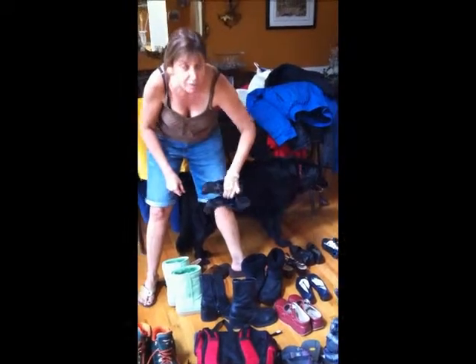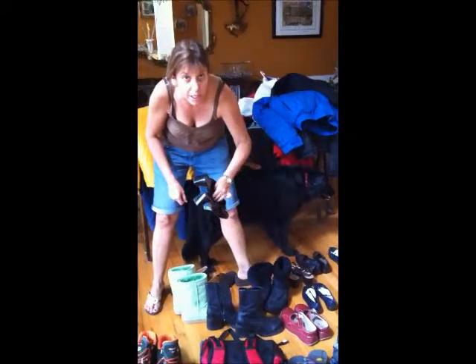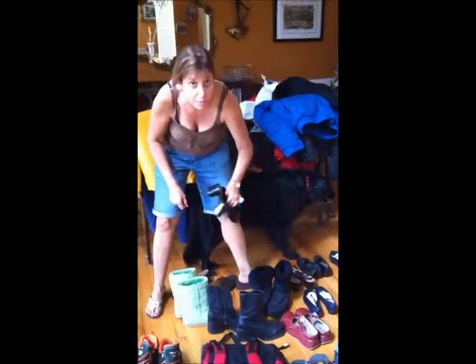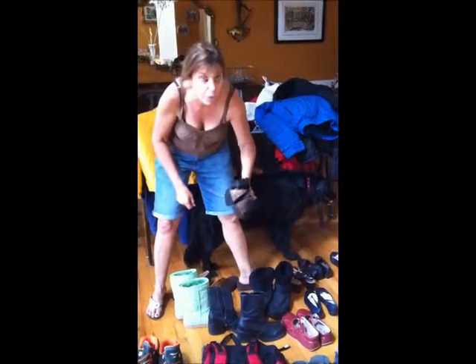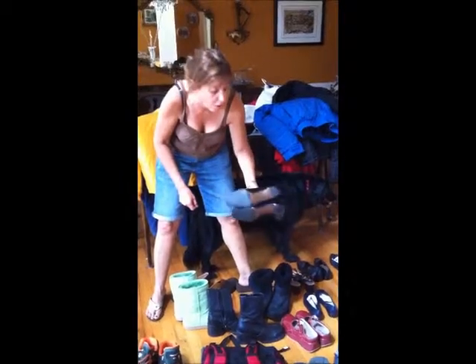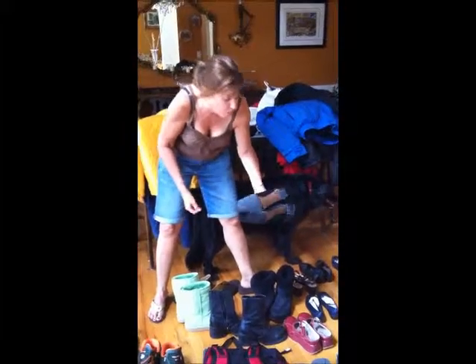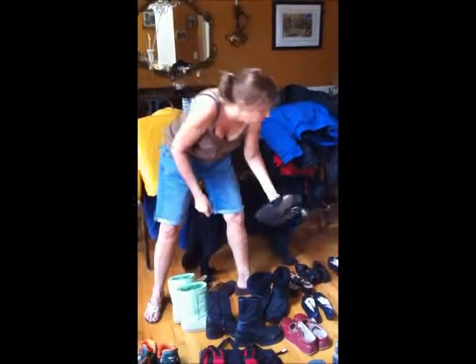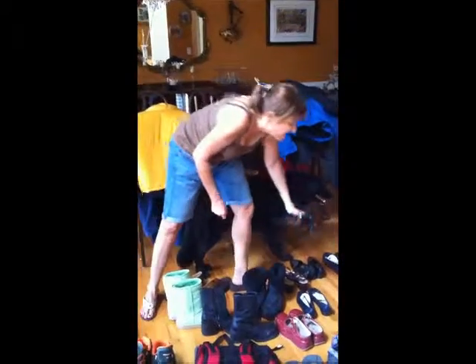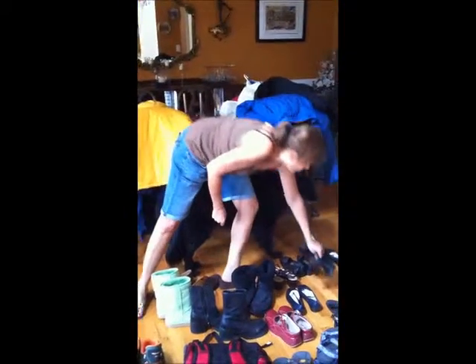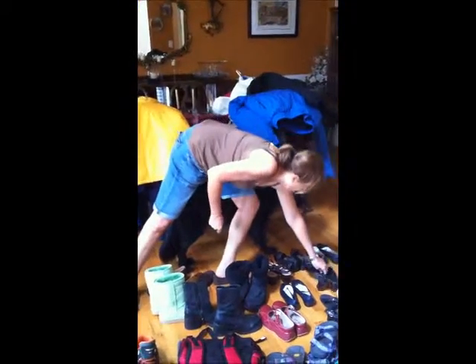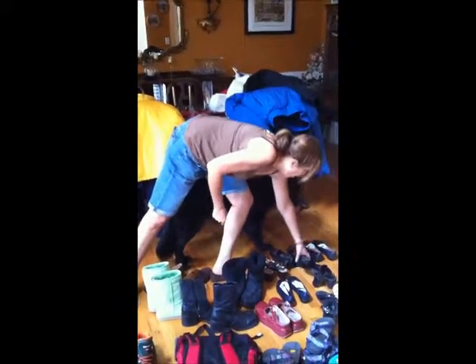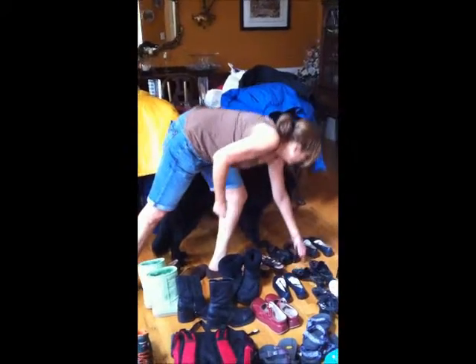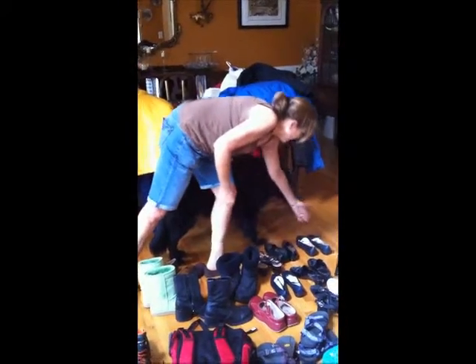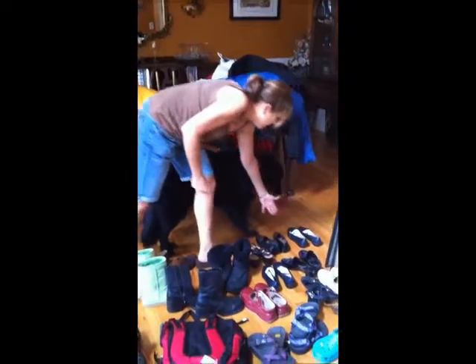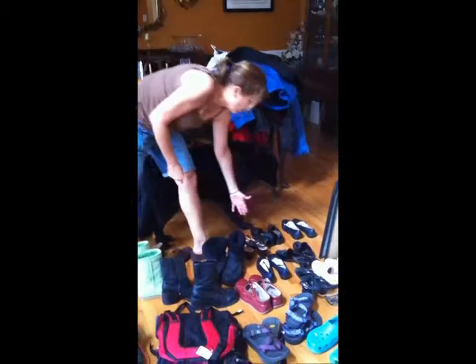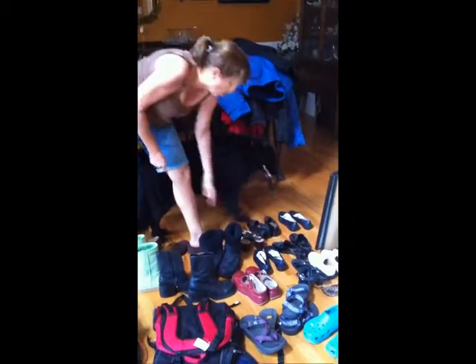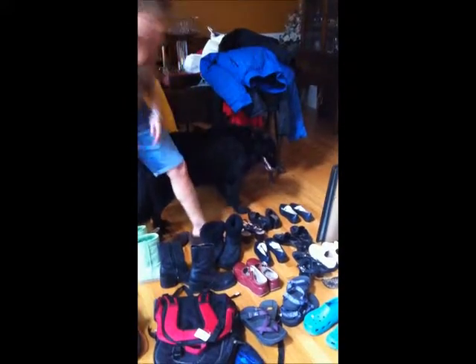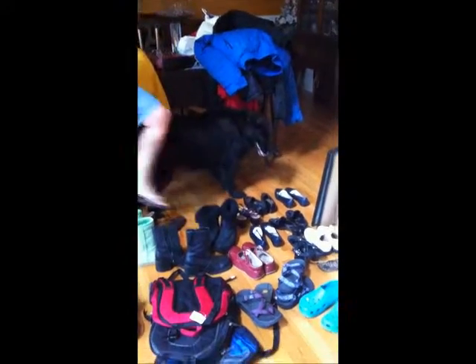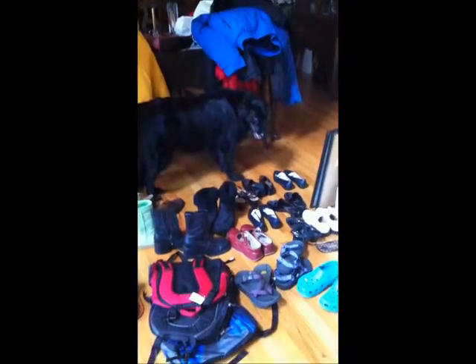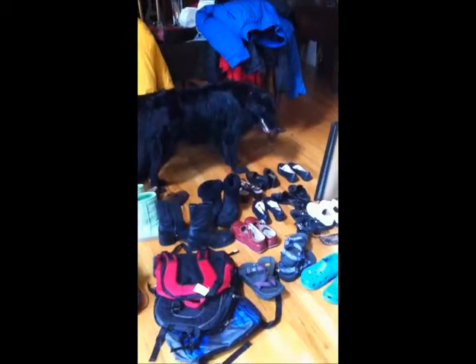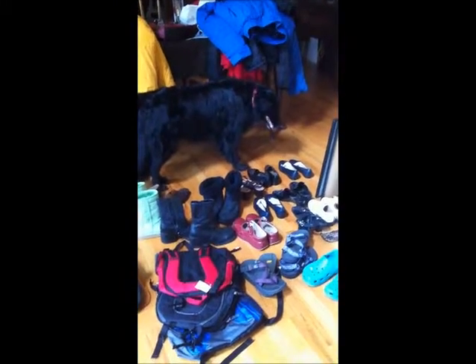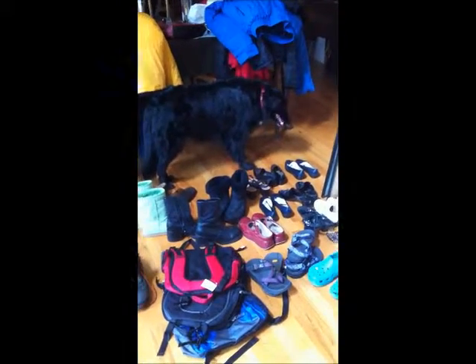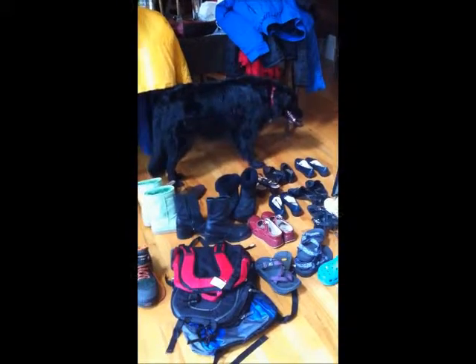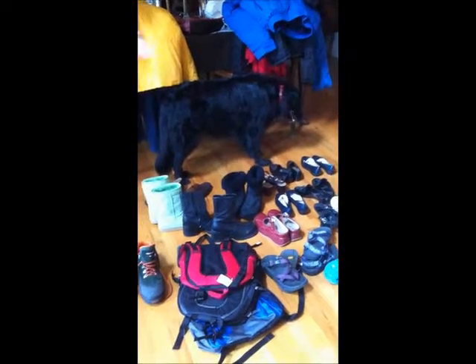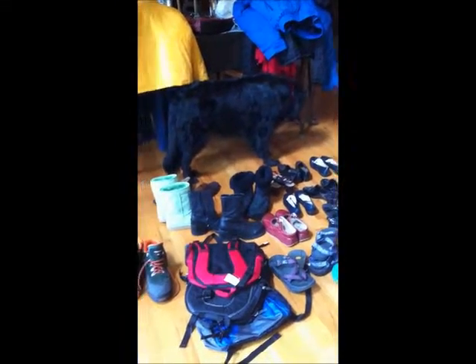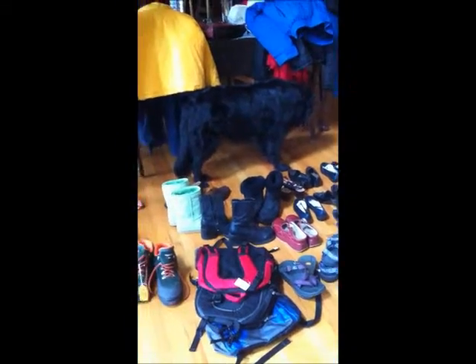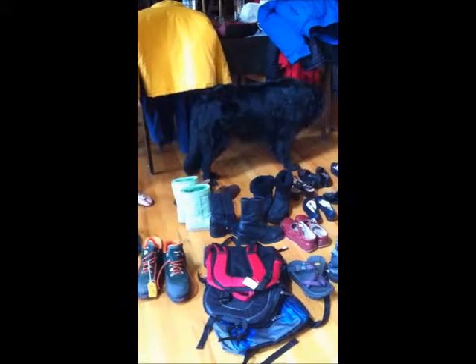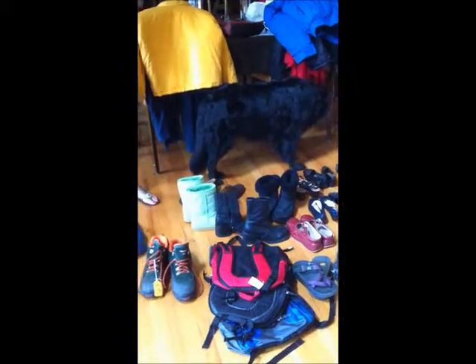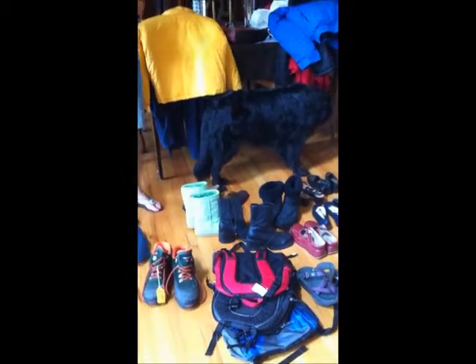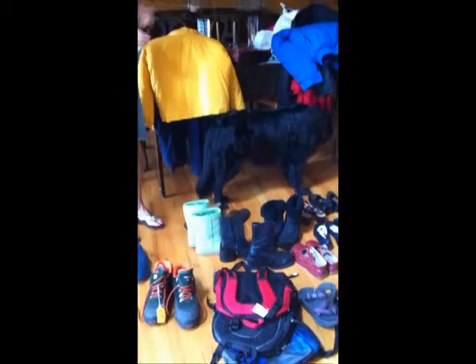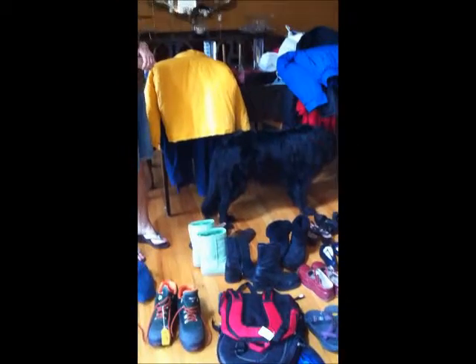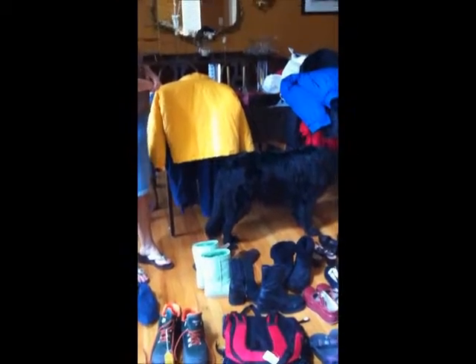Ralph Lauren mules, clogs — brand new, never been worn. All these shoes back here, never been worn, and they are going to go up. I have Steve Madden boots, Steve Madden shoes, lots of main brand items.